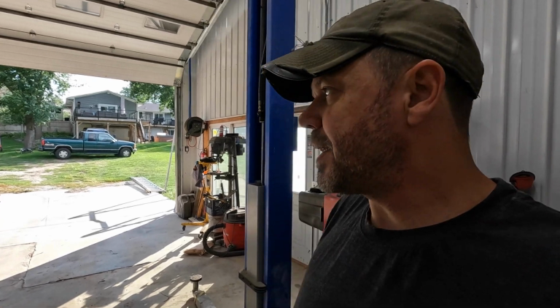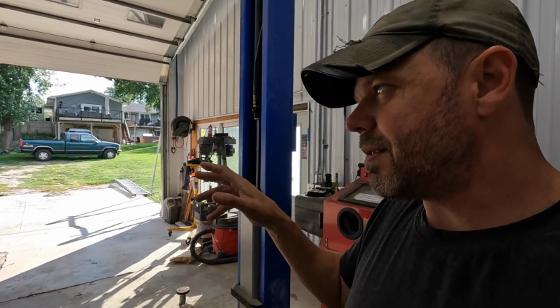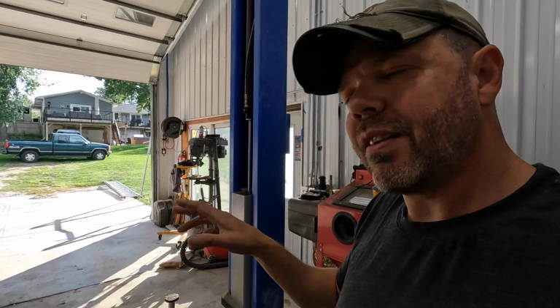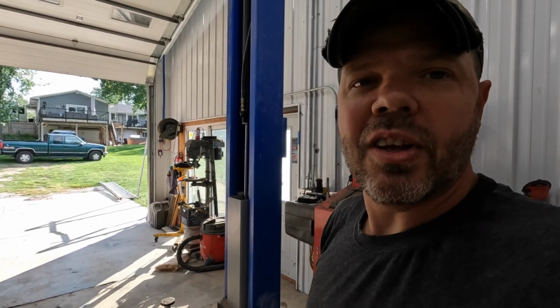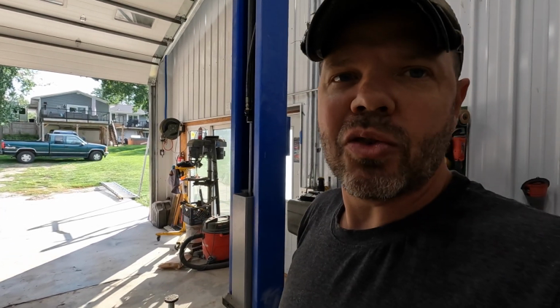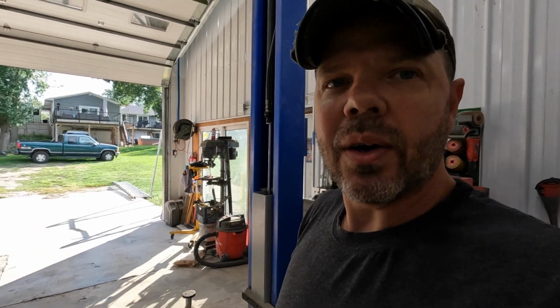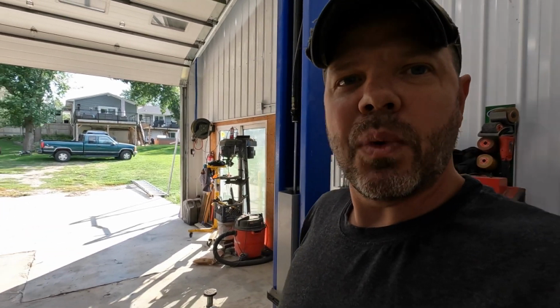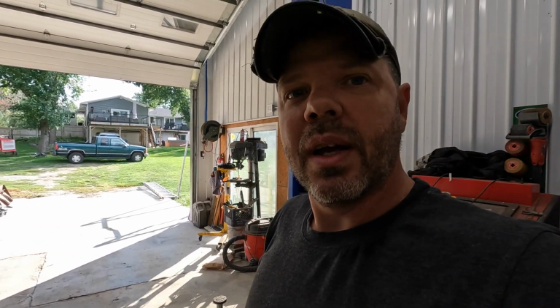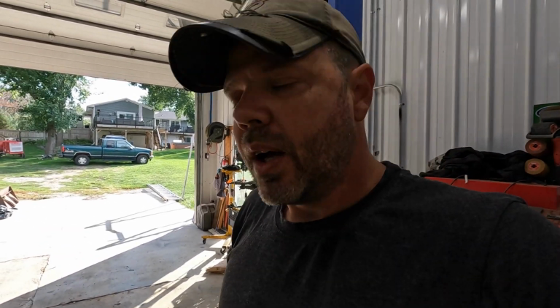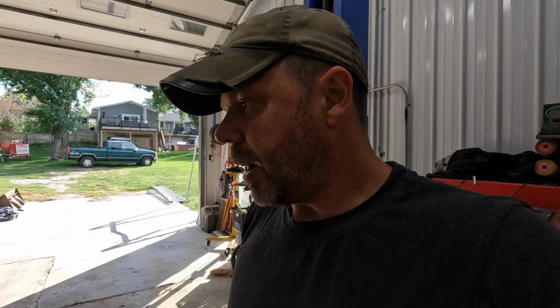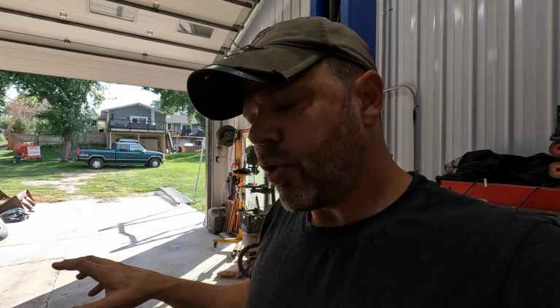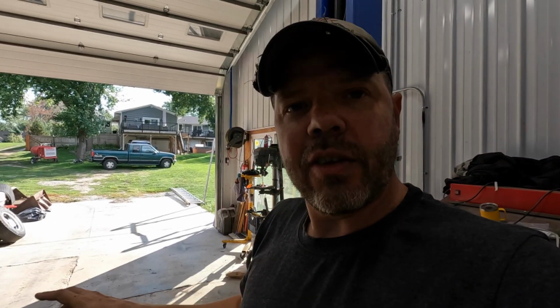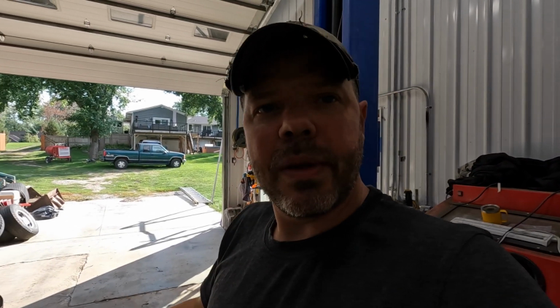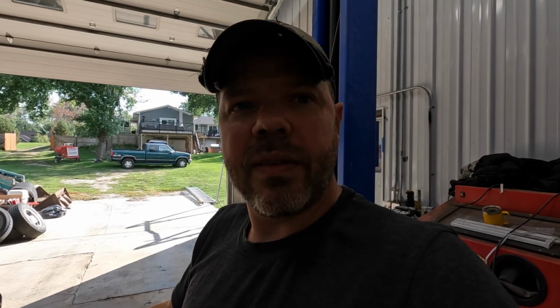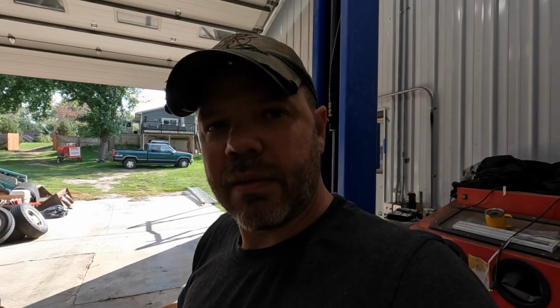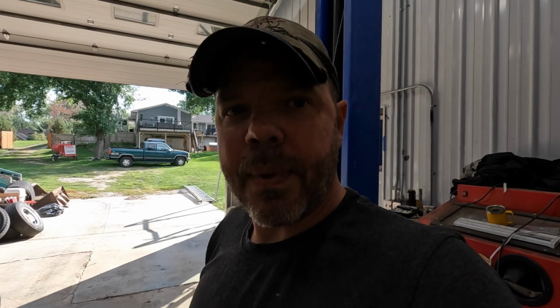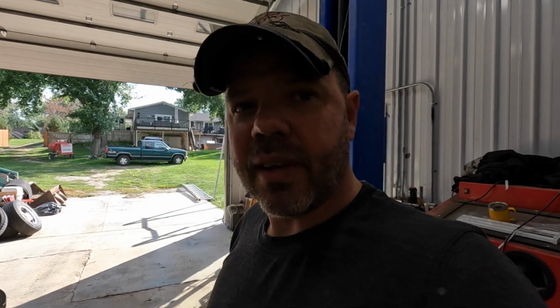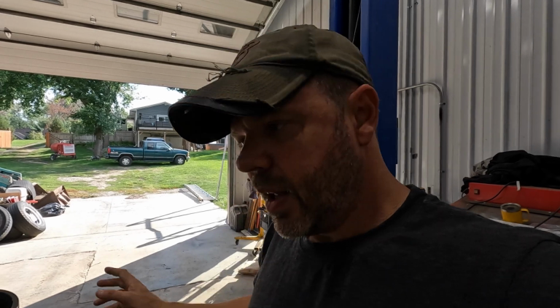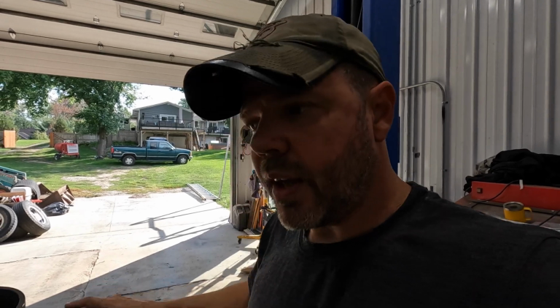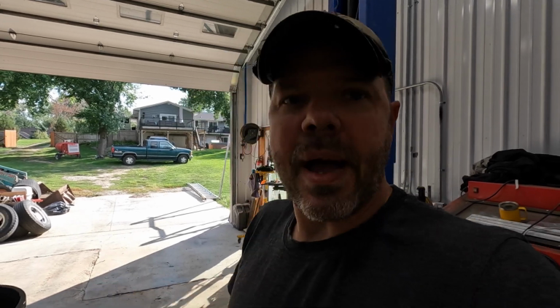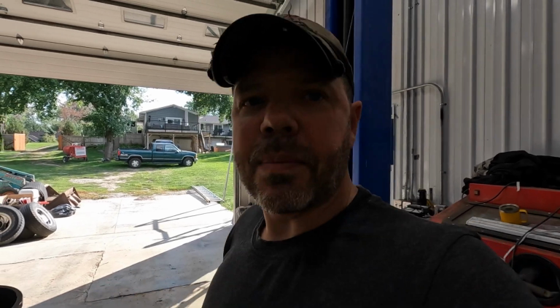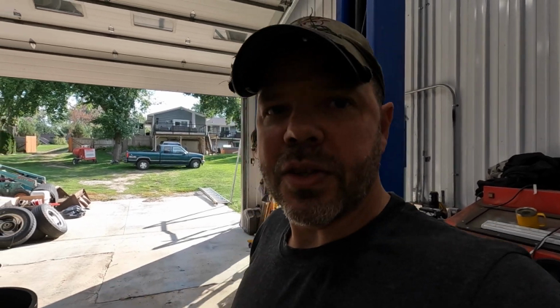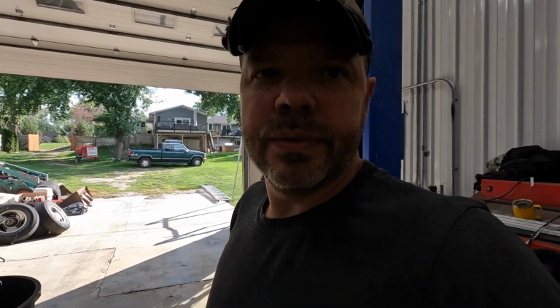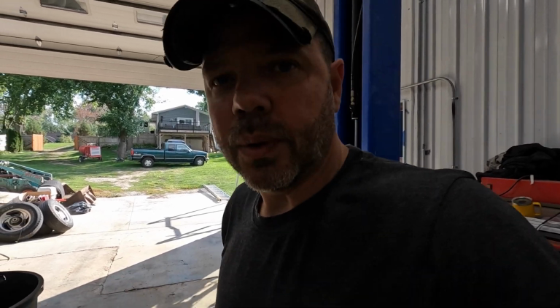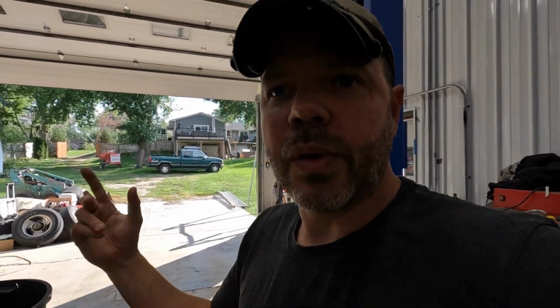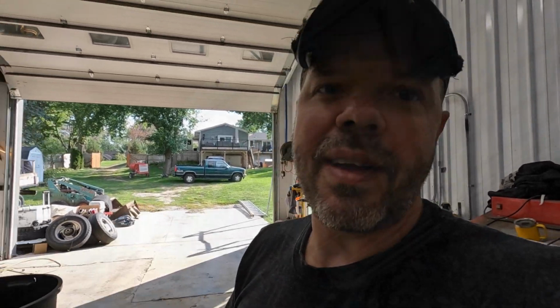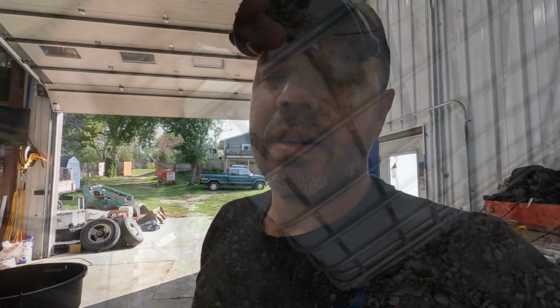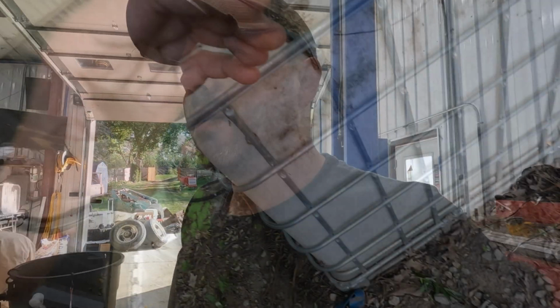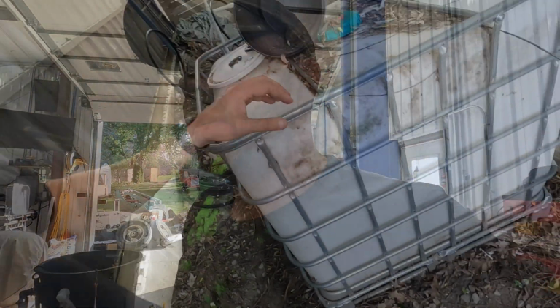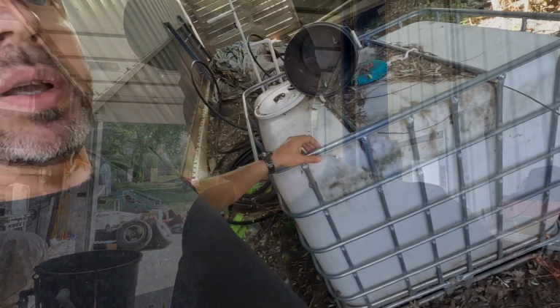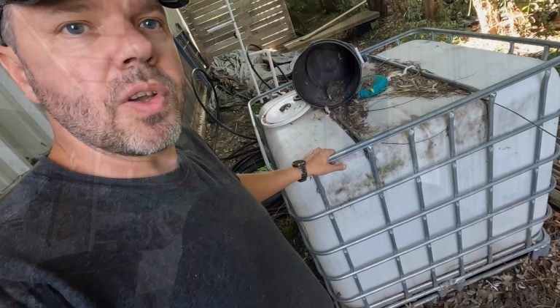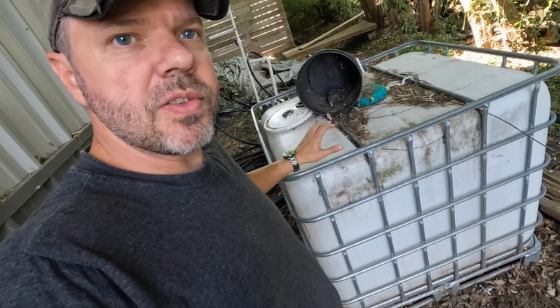I think this is just going to be a trailer at some point, but I just want to get this going with a bigger tank, higher capacity, and get her back operational. So let's go get the tank.